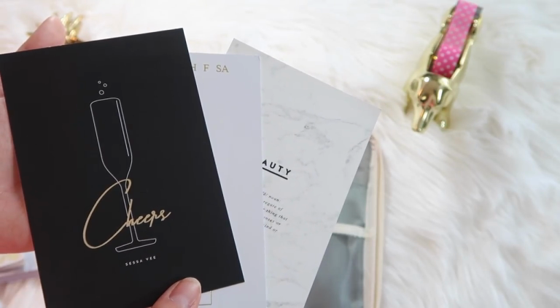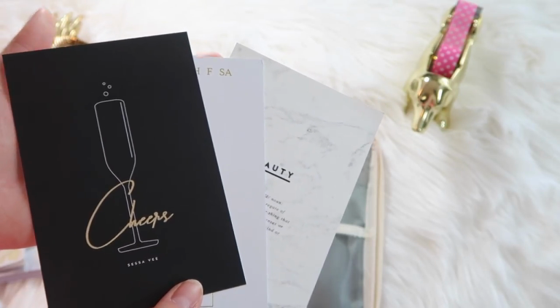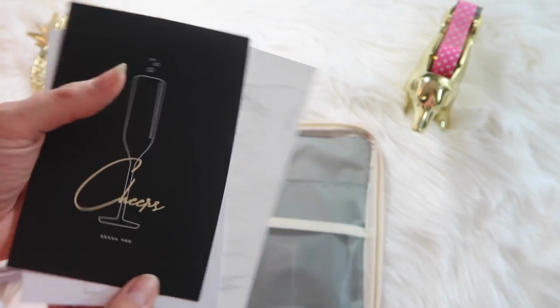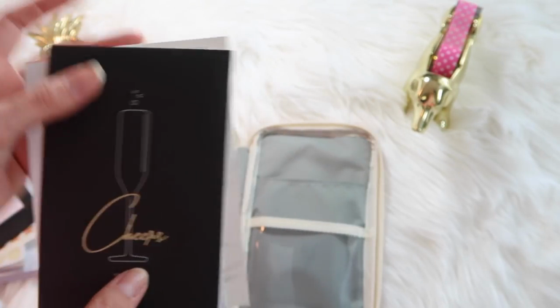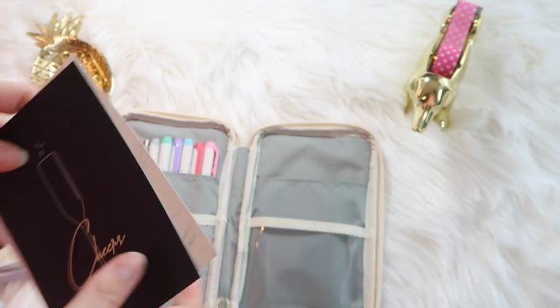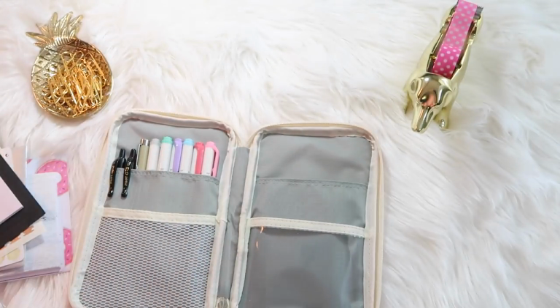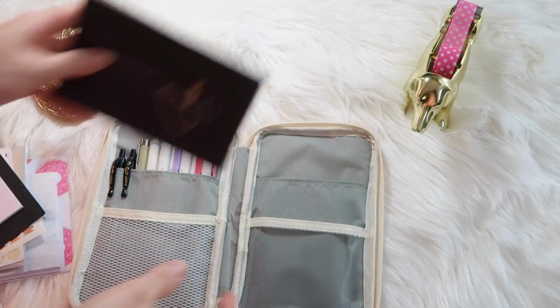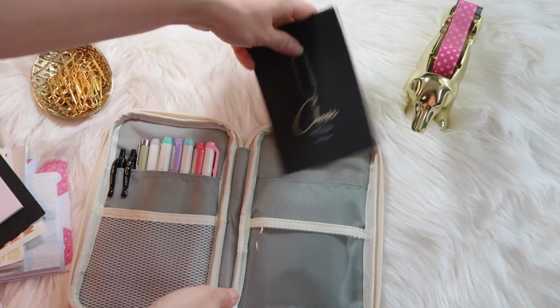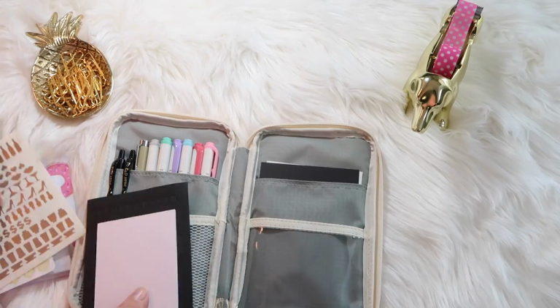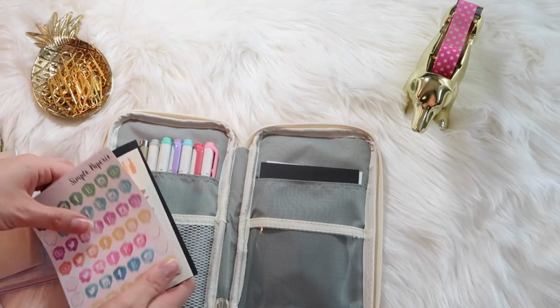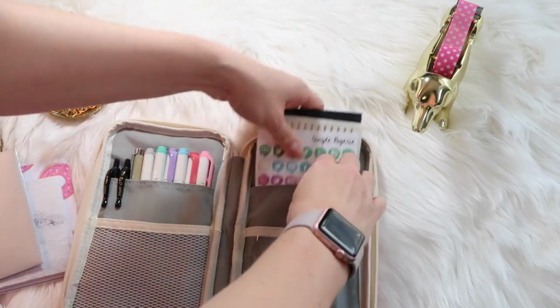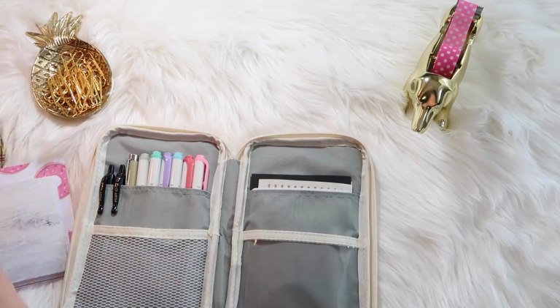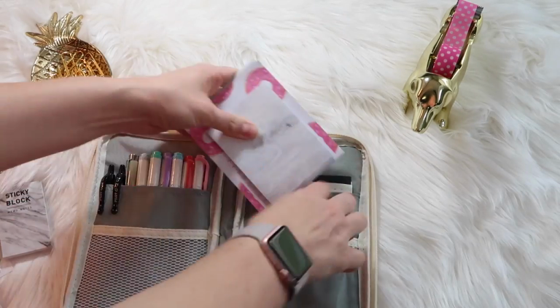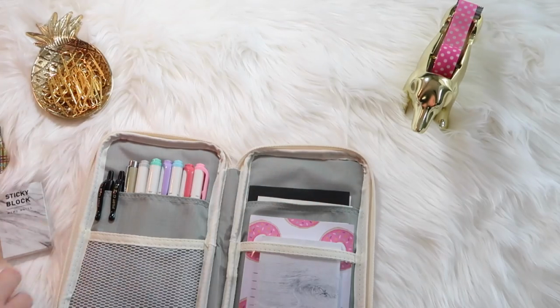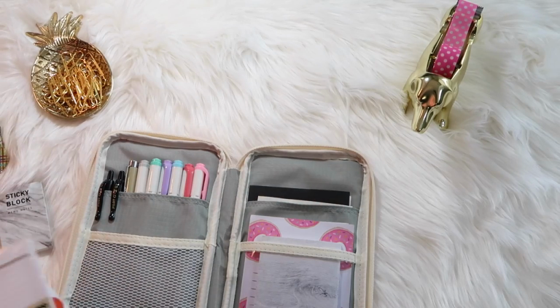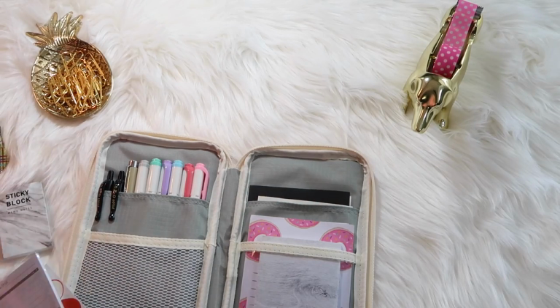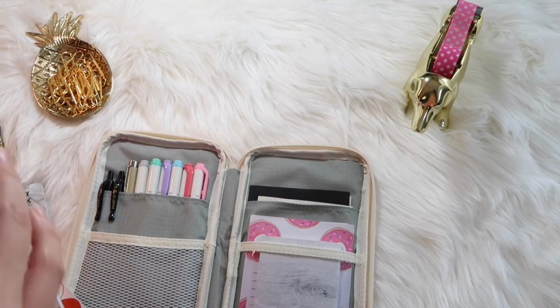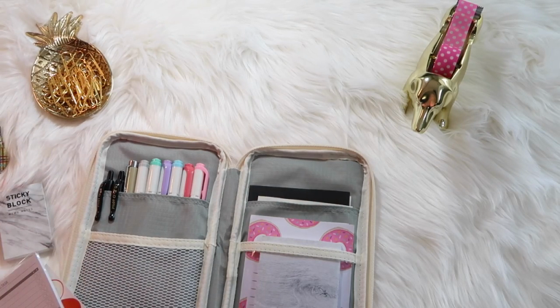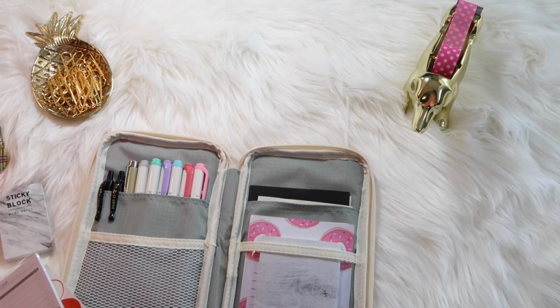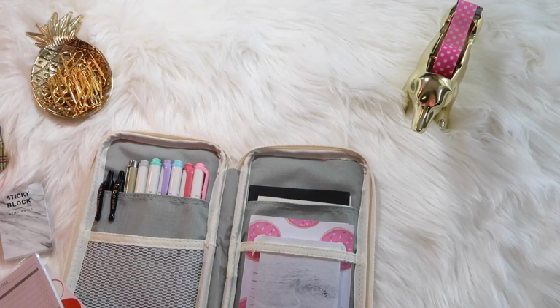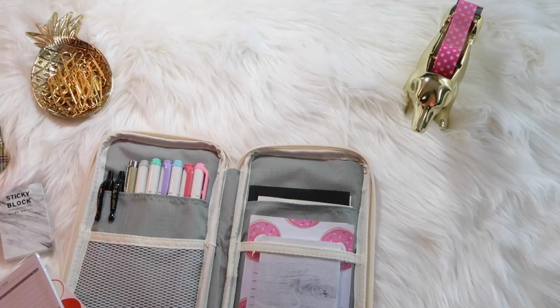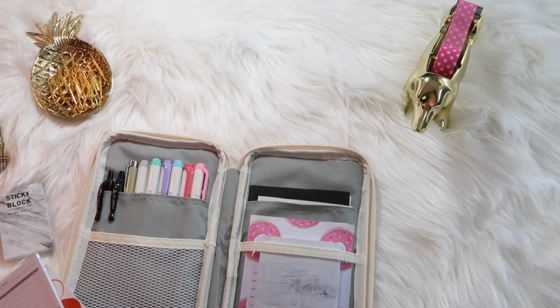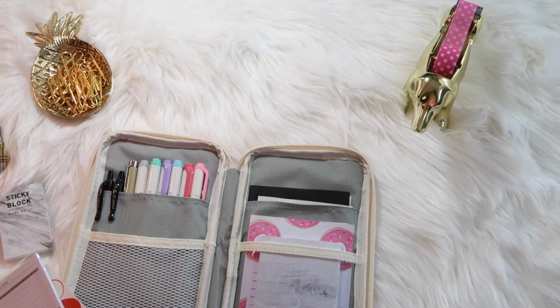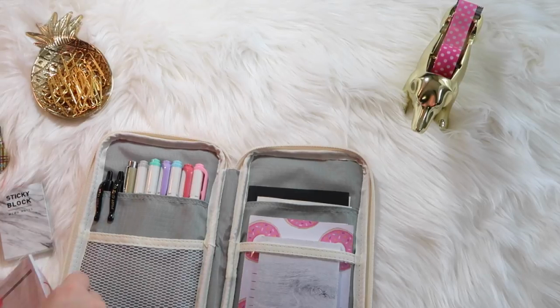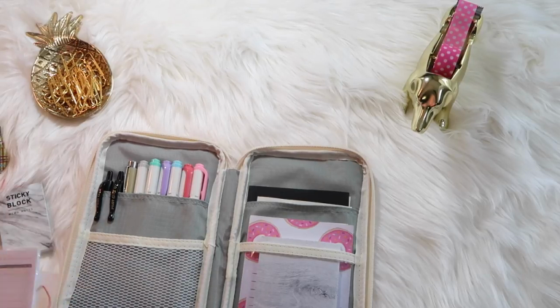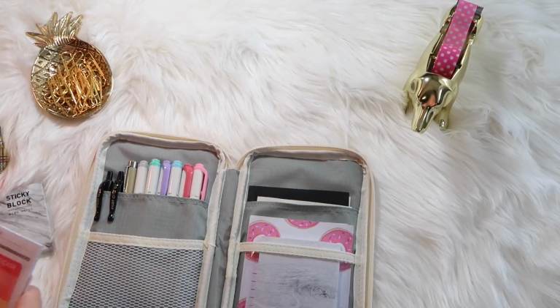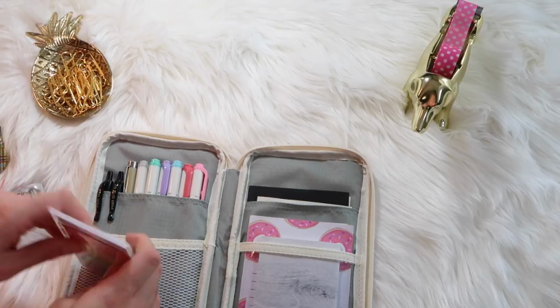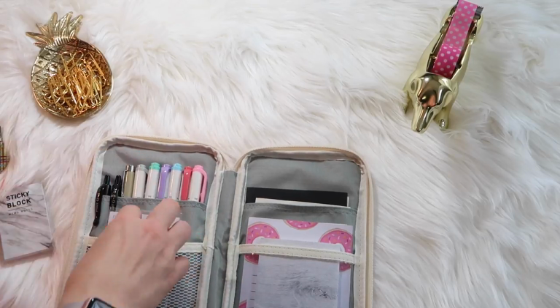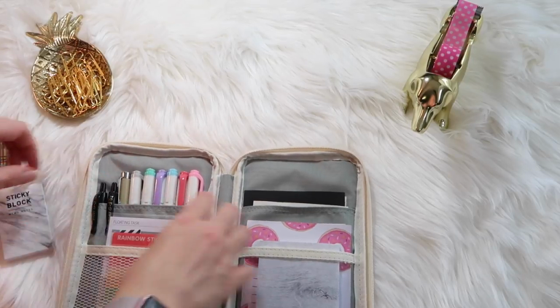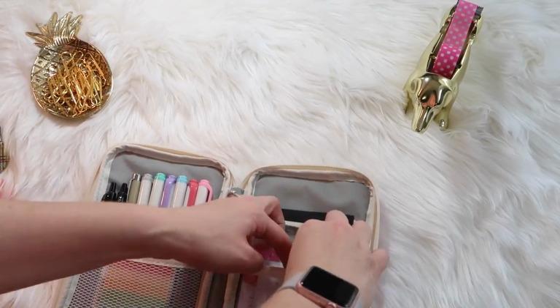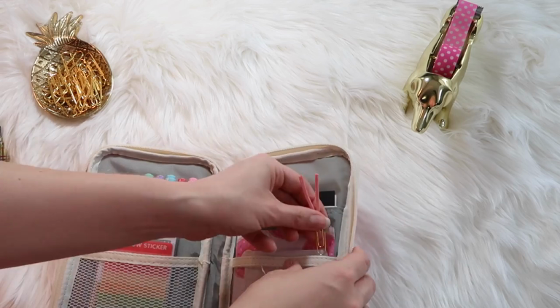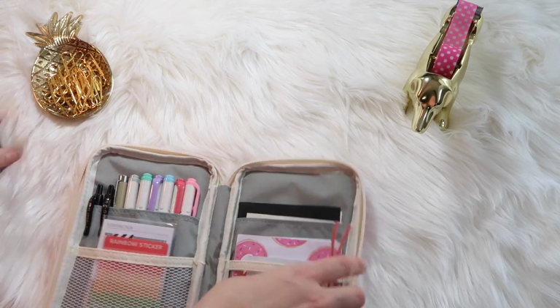So that is everything that I keep in my pencil case! If you like planner videos, please give this video a big thumbs up, and if you want to see more planner videos I'd be glad to film those for you guys. I hope you enjoyed this video and I'll see you guys next time — bye!